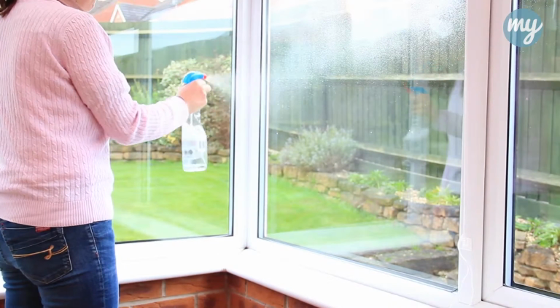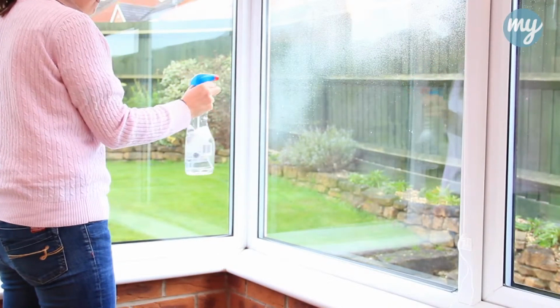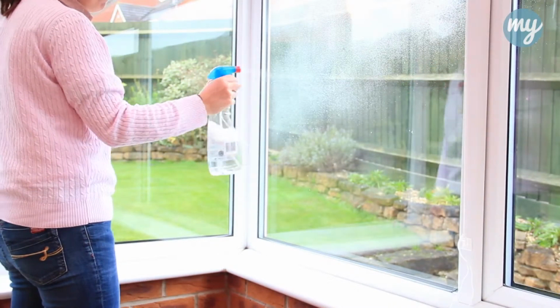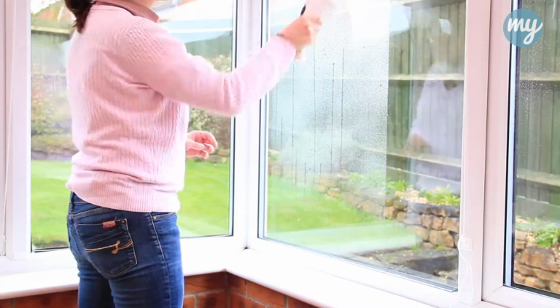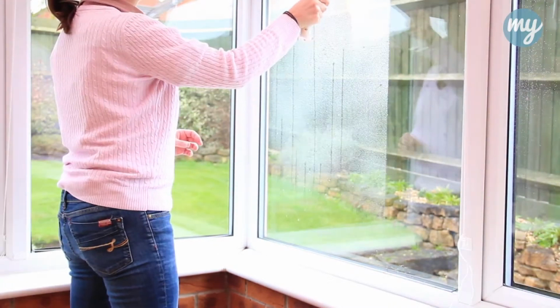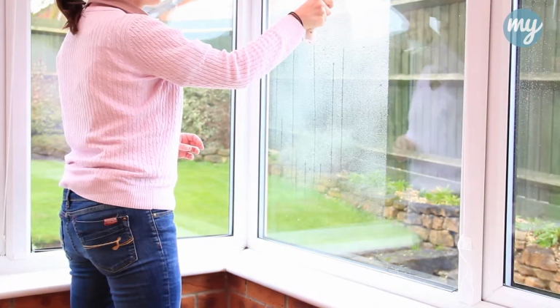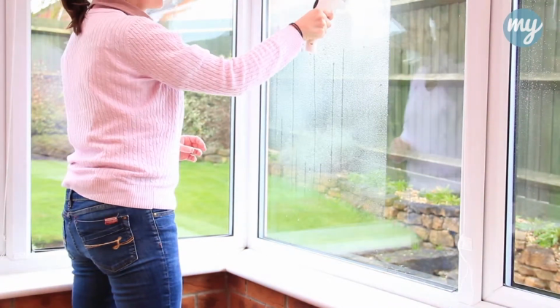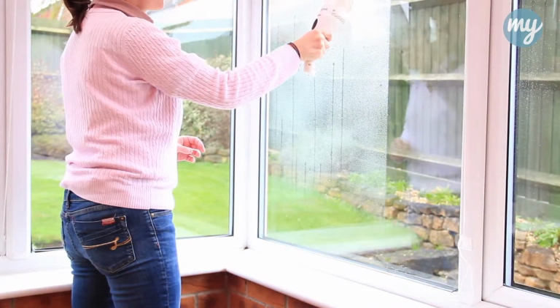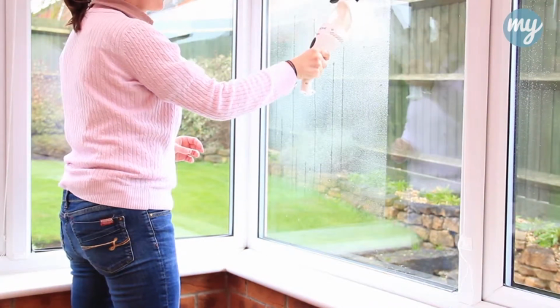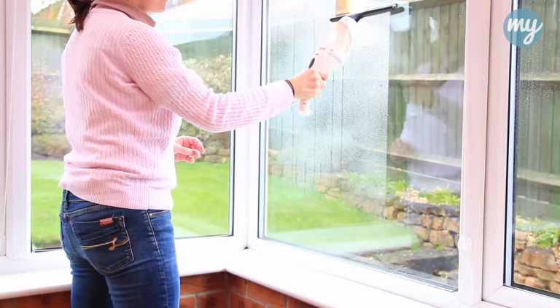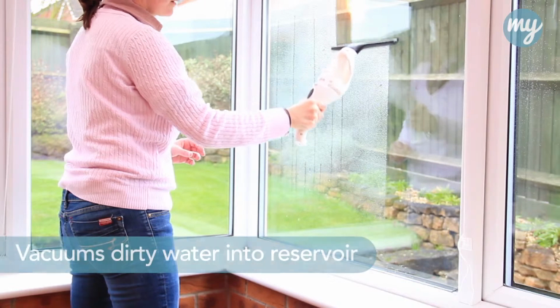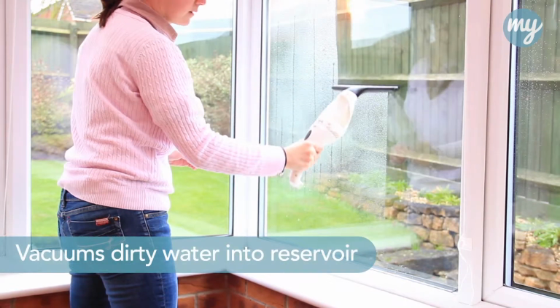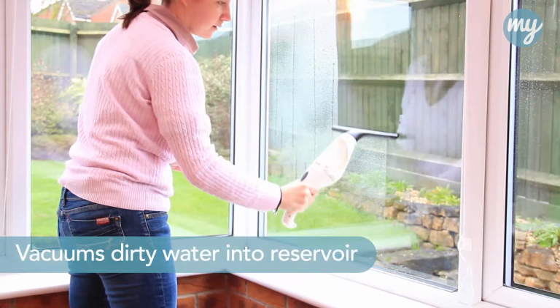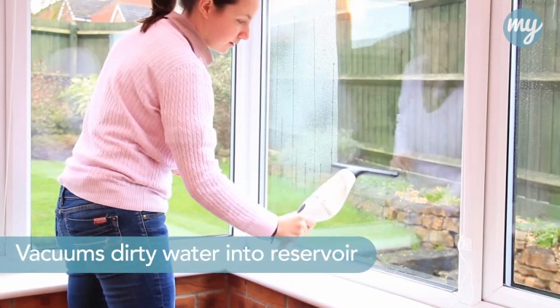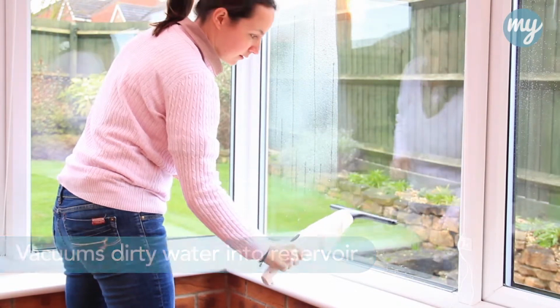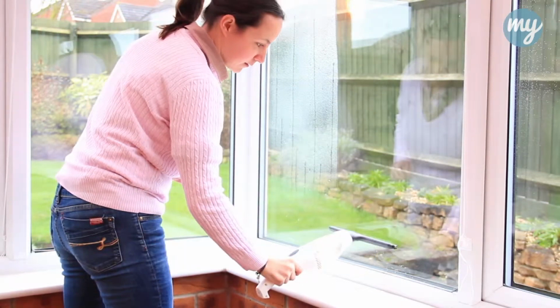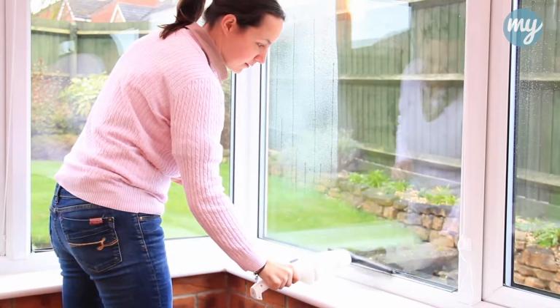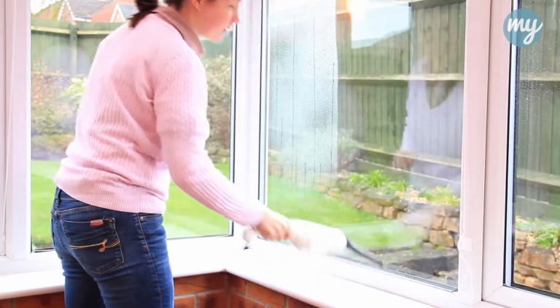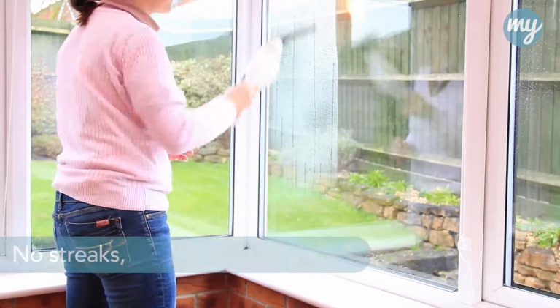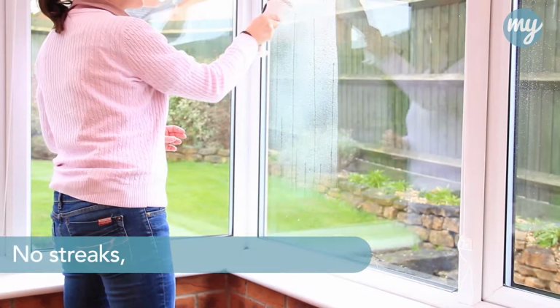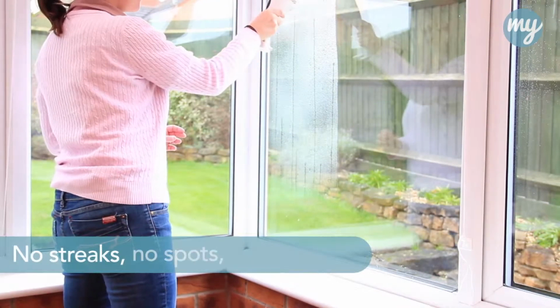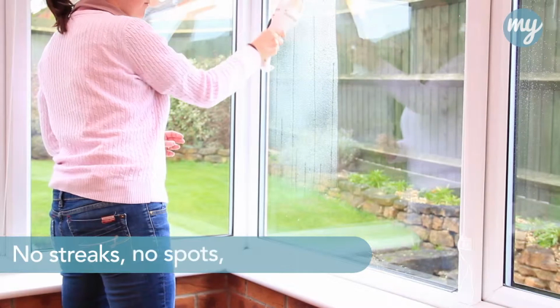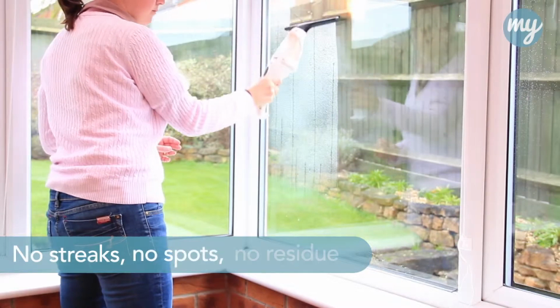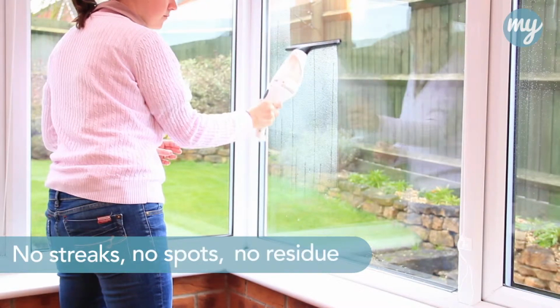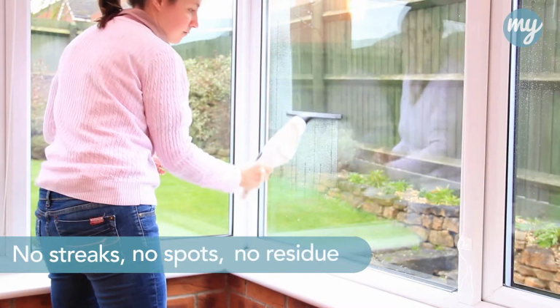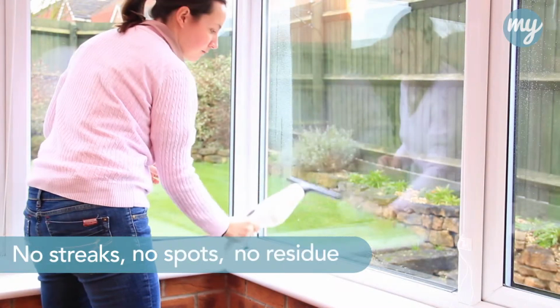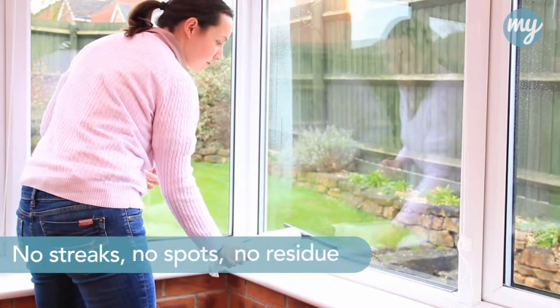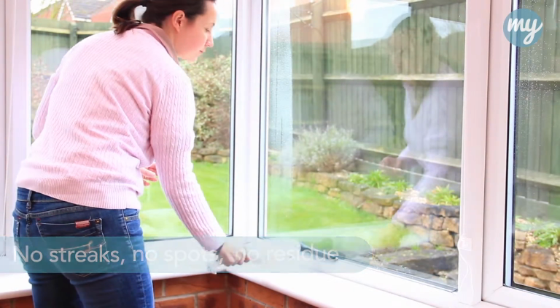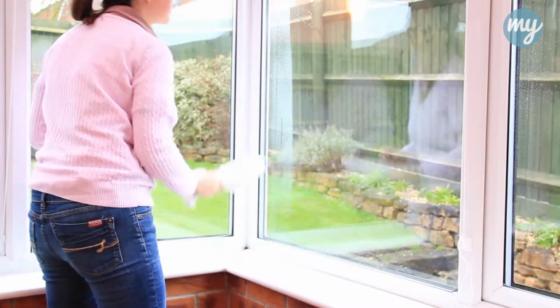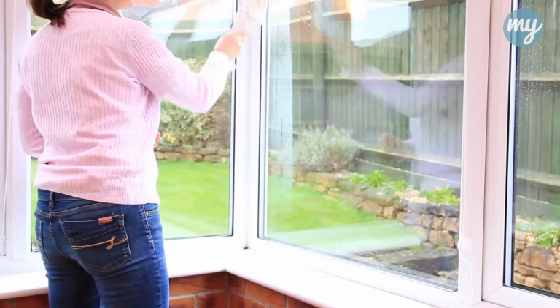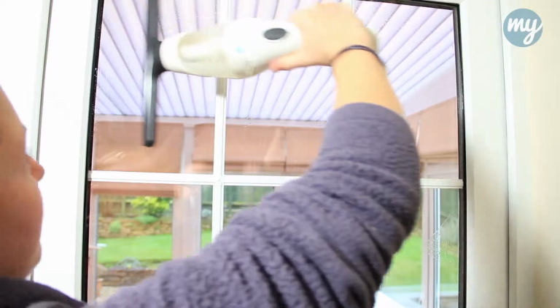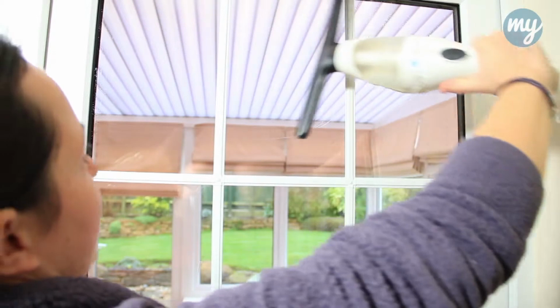Simply spray your solution onto the surface and then the unit will glide across, vacuuming the dirty water into its onboard reservoir. No streaks, no spots, no residue, just squeaky clean dry windows and surfaces above your head.